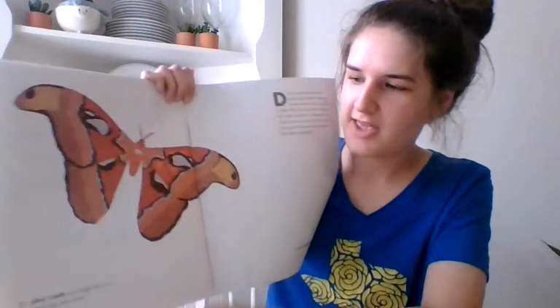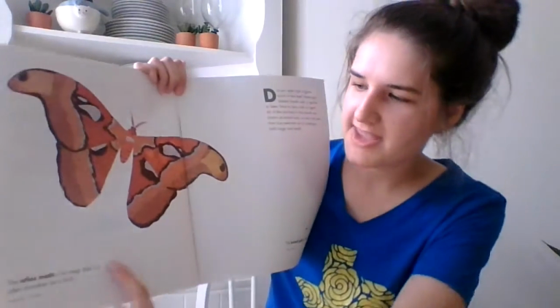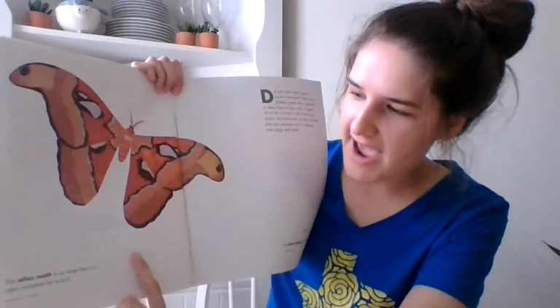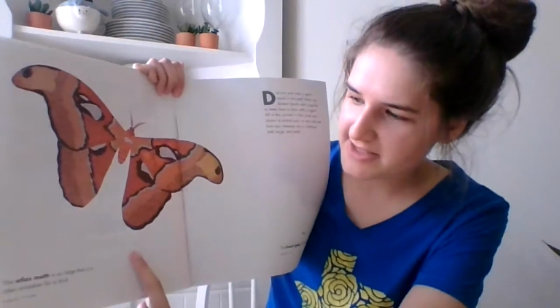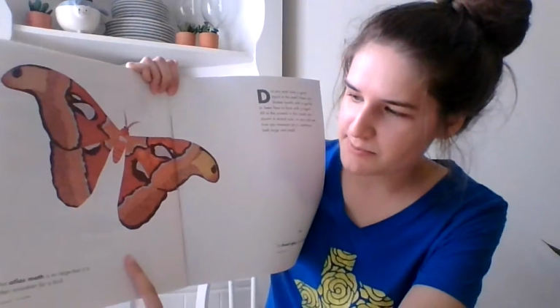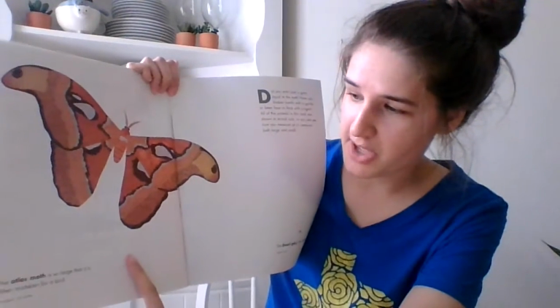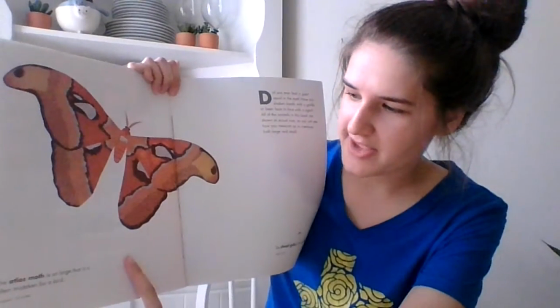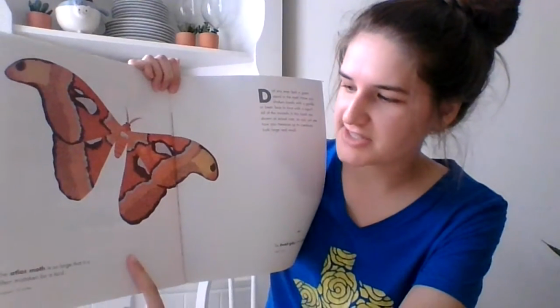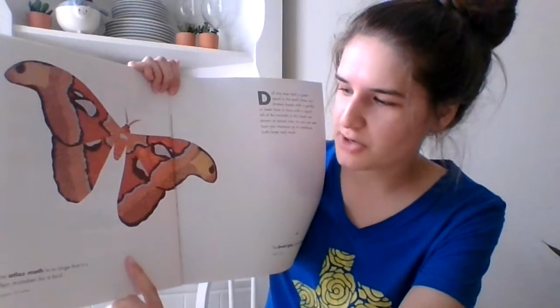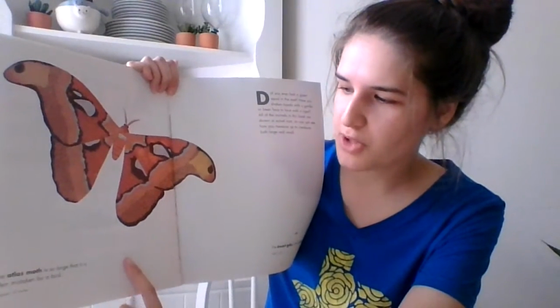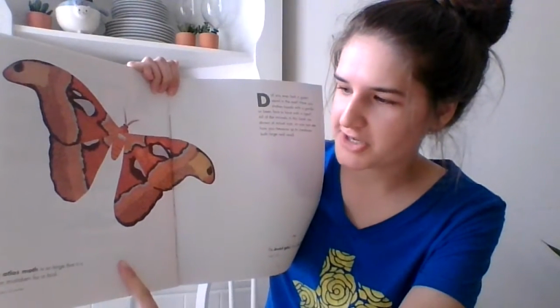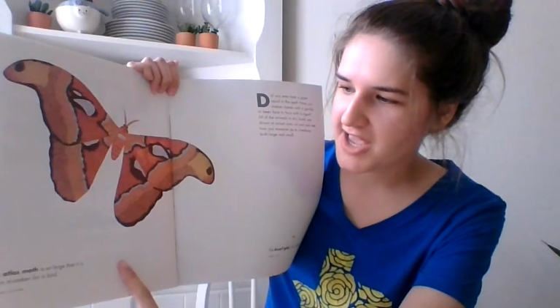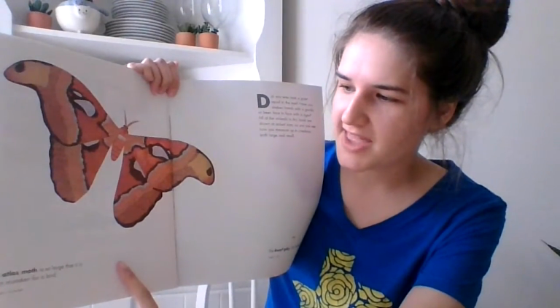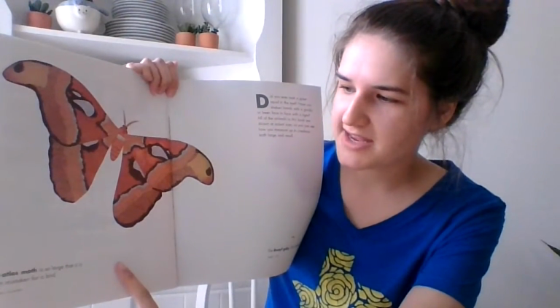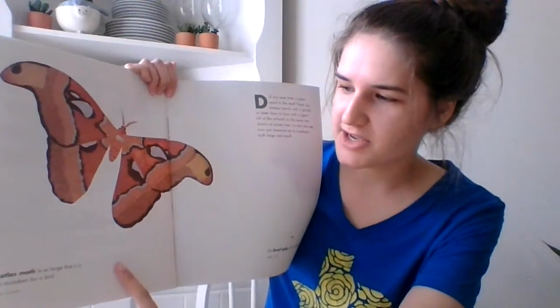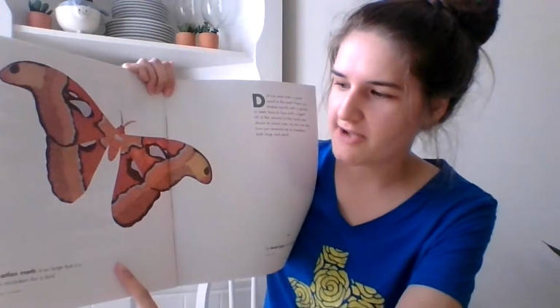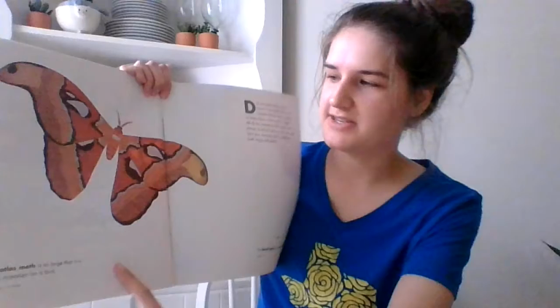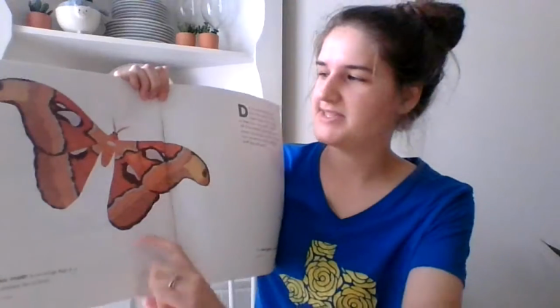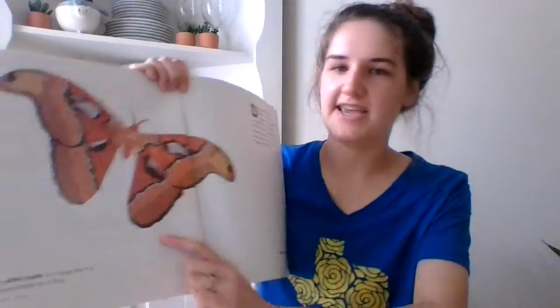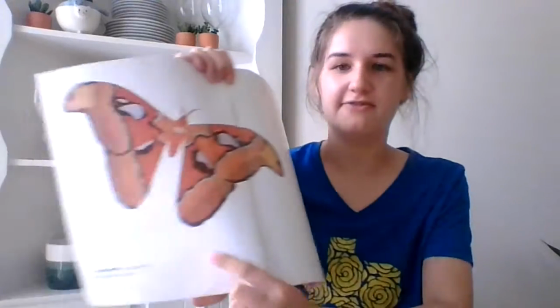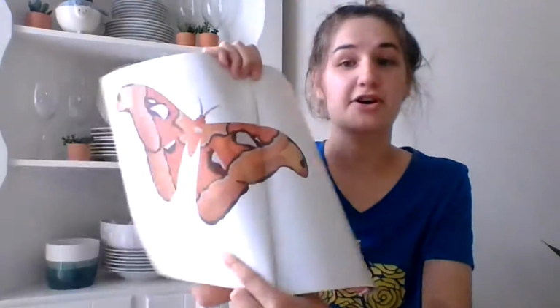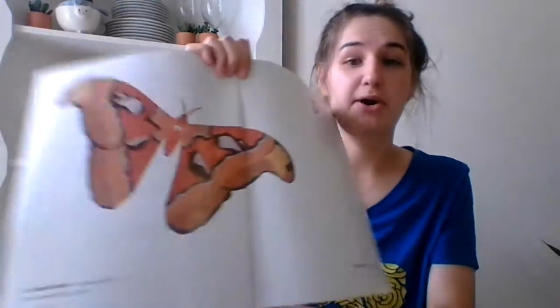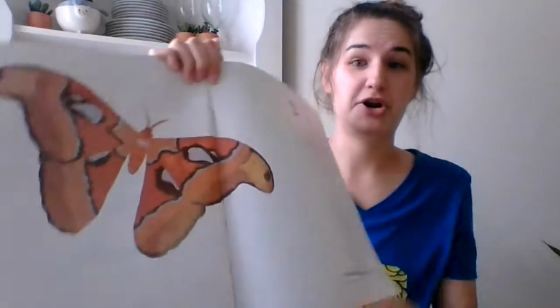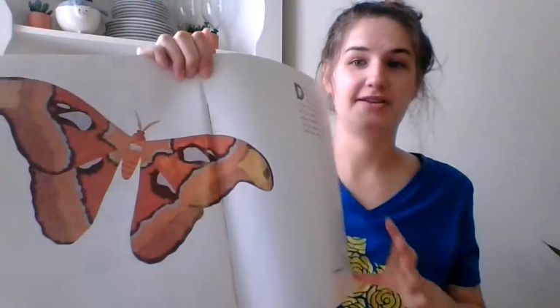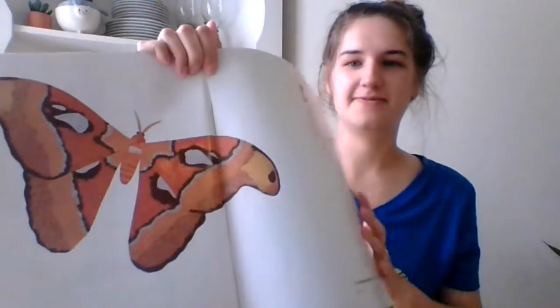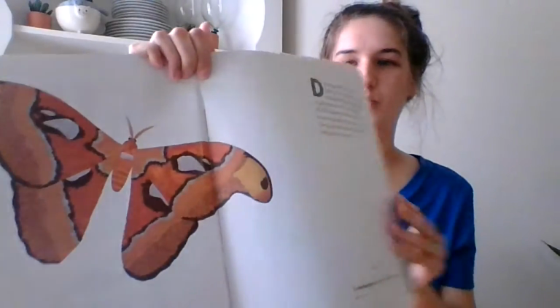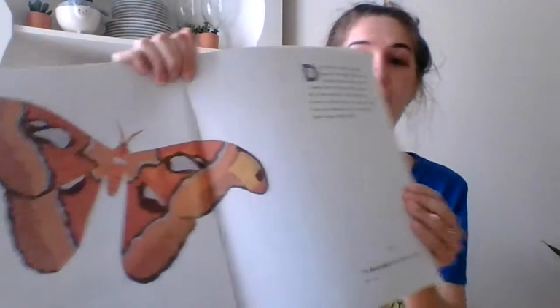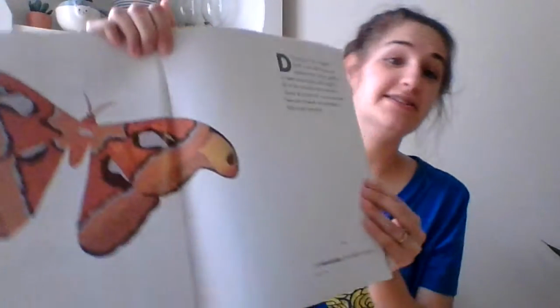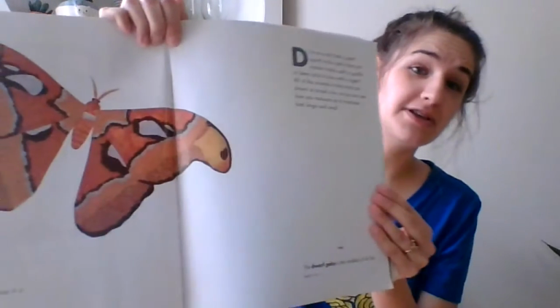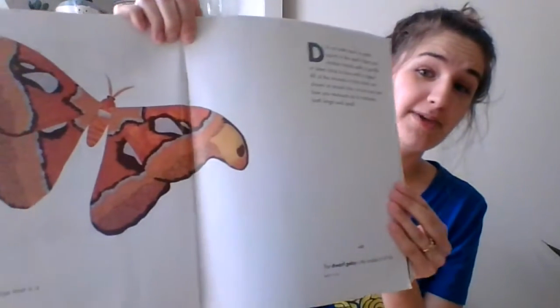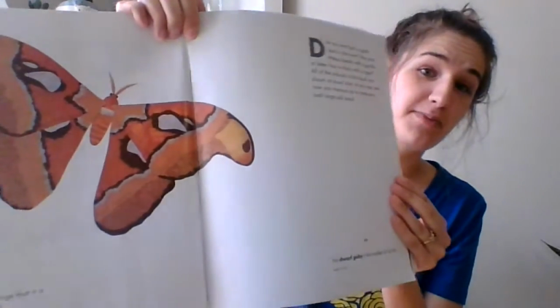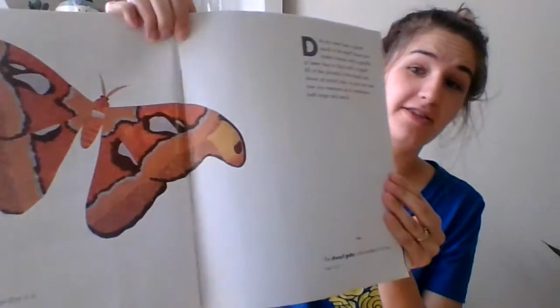The atlas moth is so large that it is often mistaken for a bird. Wow, that's a really big moth.